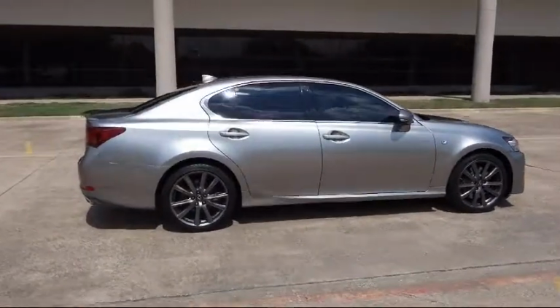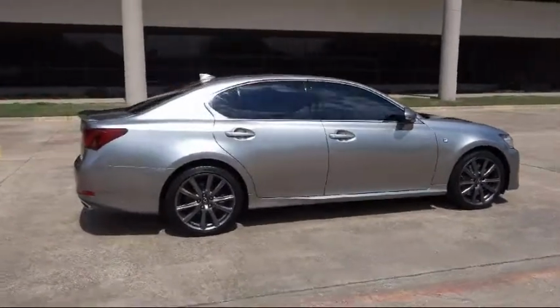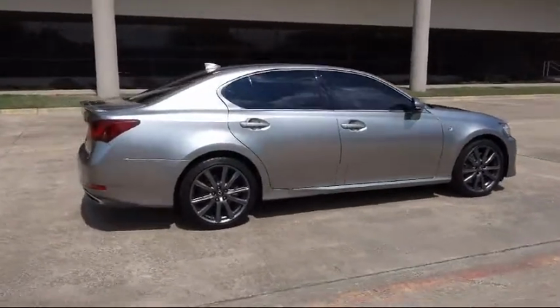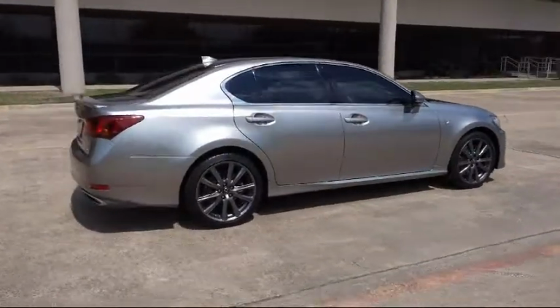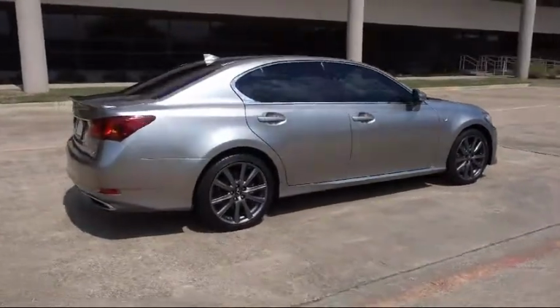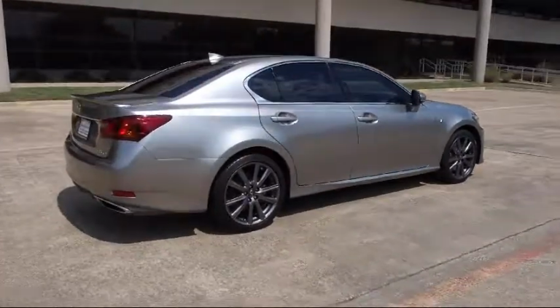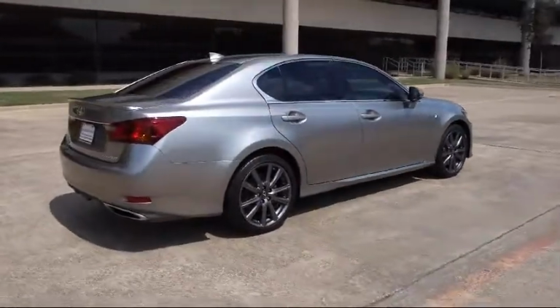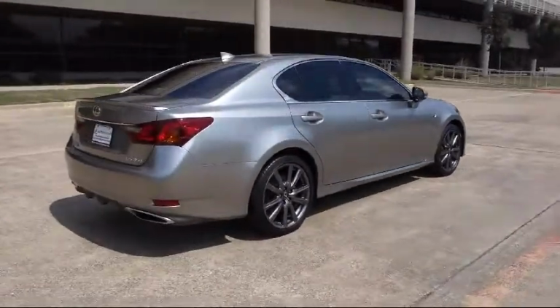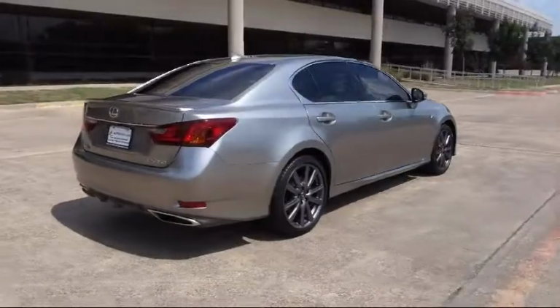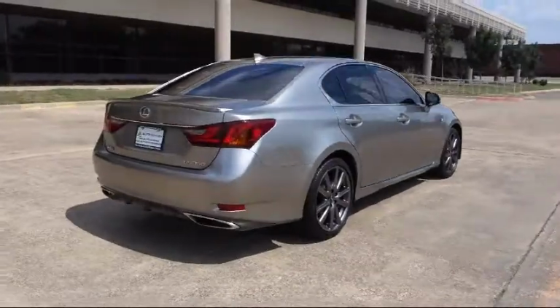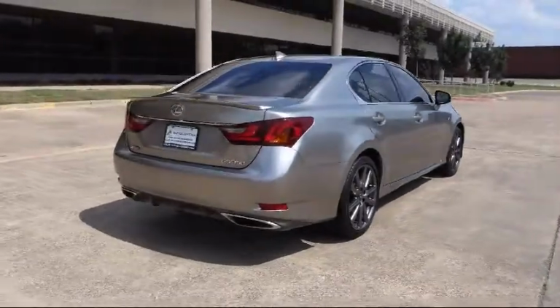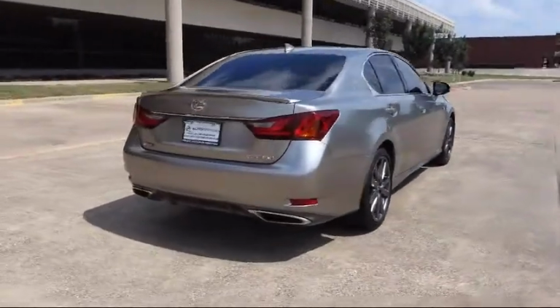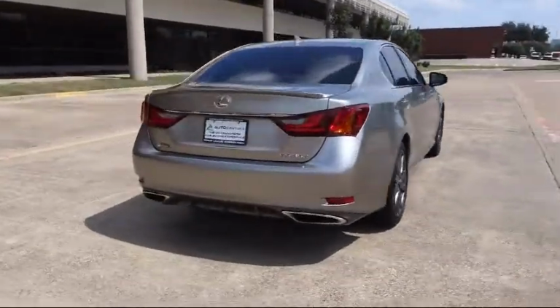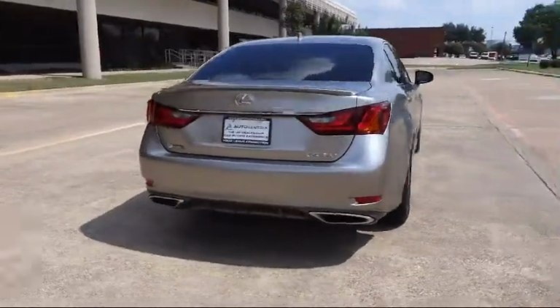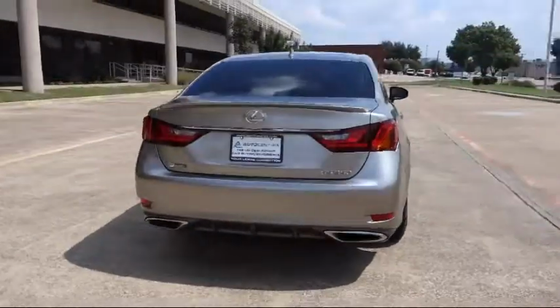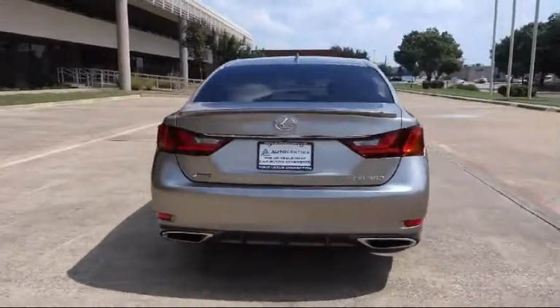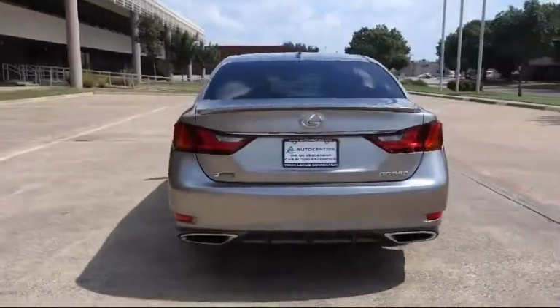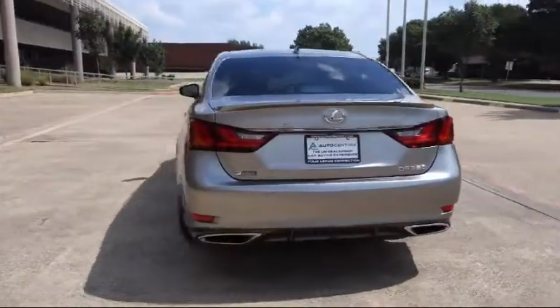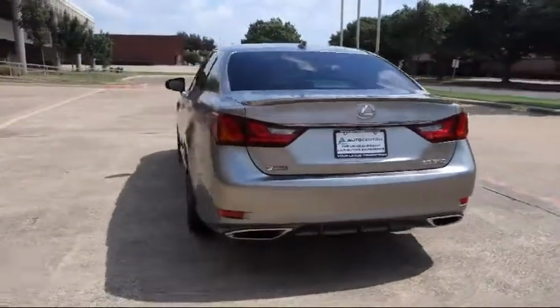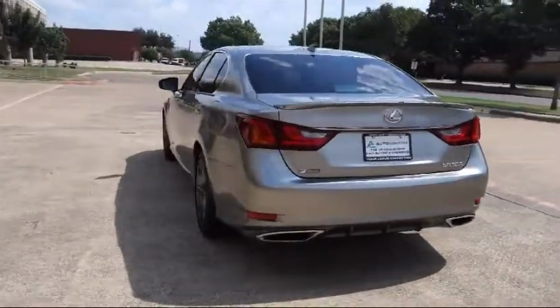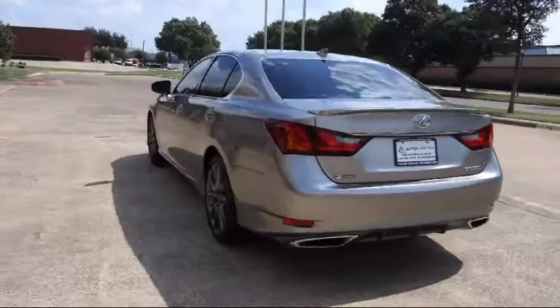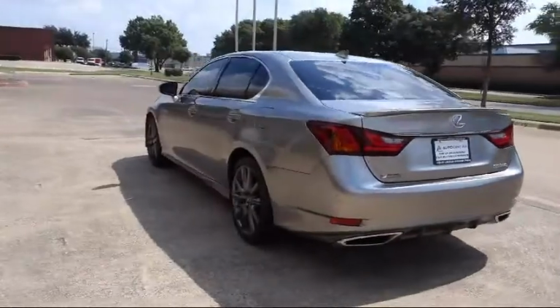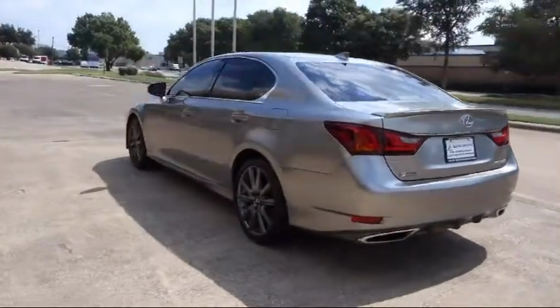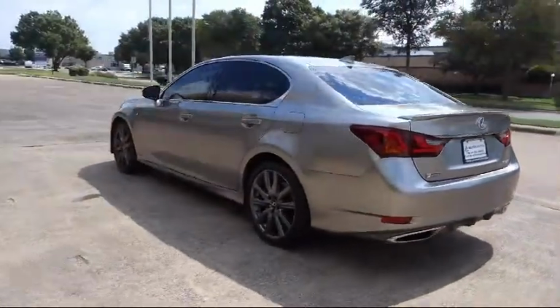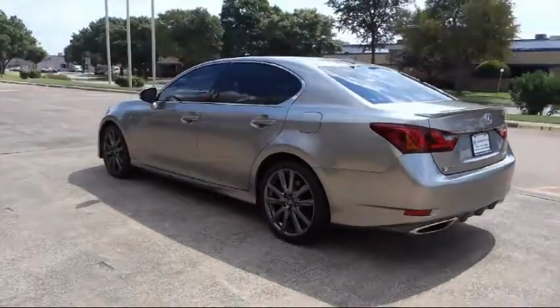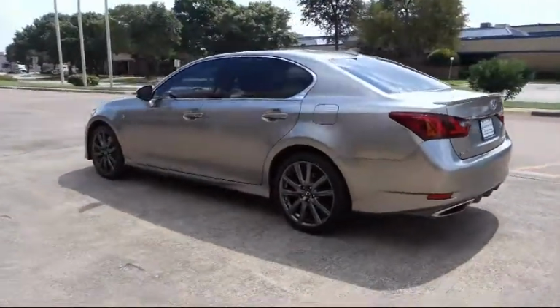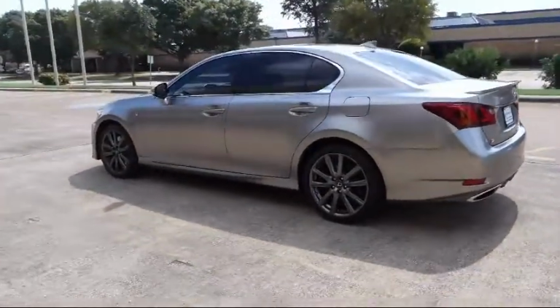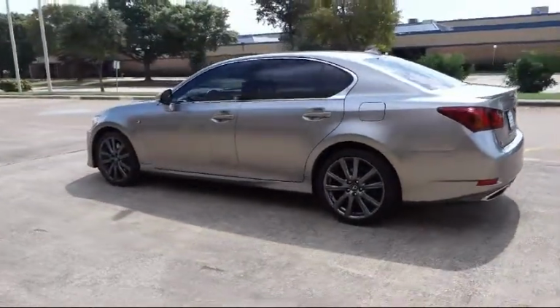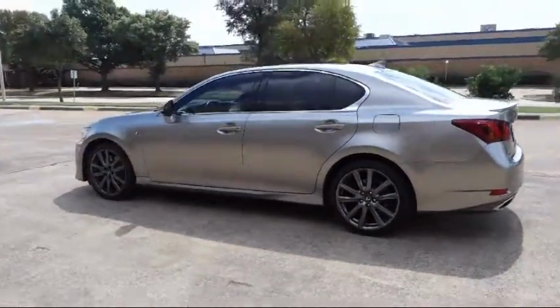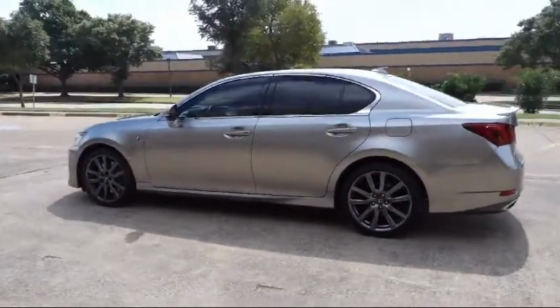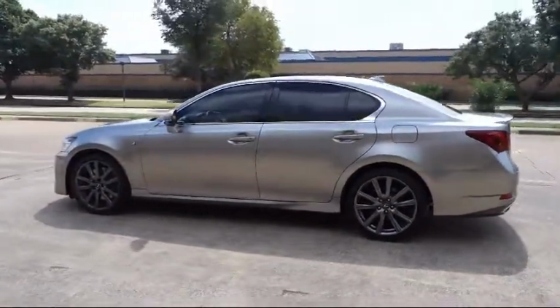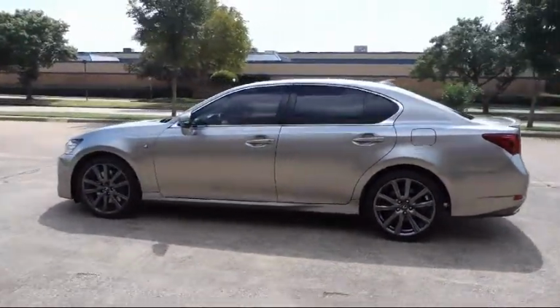It also features steering wheel controls, fog lights, cruise control, anti-lock braking, and a tilt steering wheel — and has less than 50,000 miles on the odometer. Along with our terrific collection of available inventory,